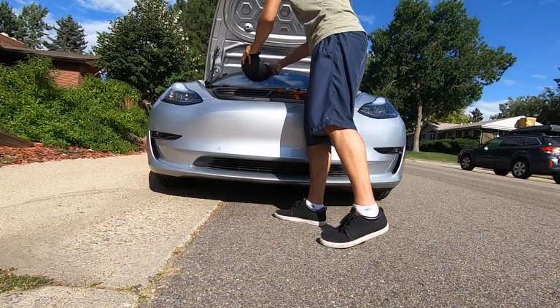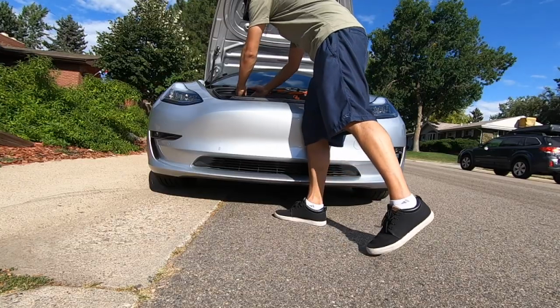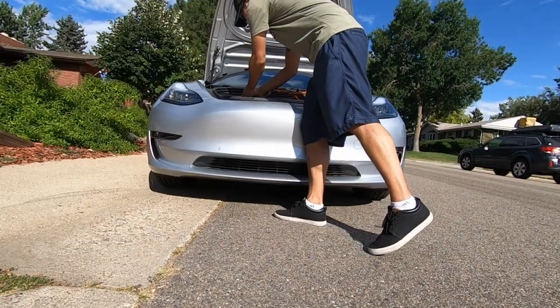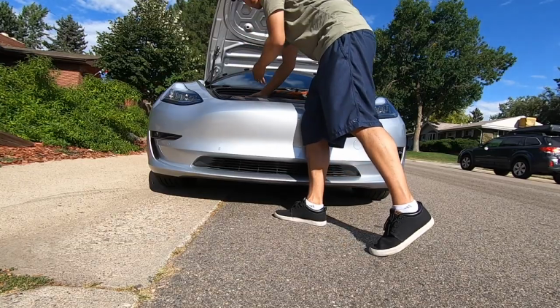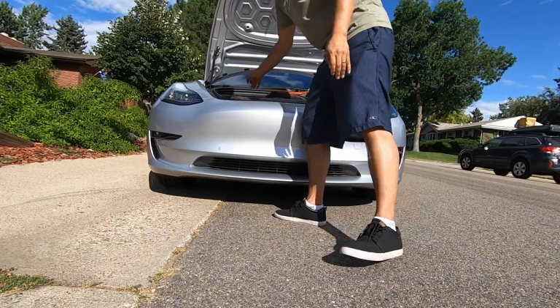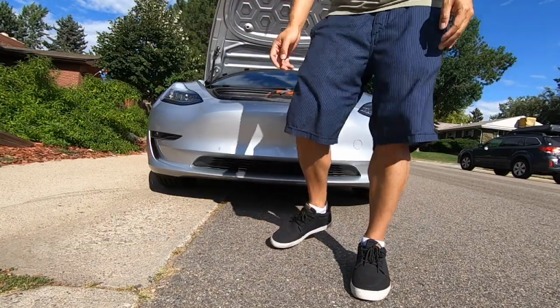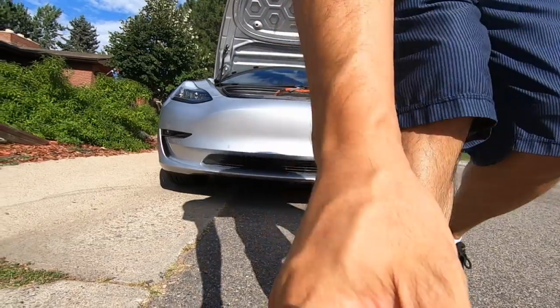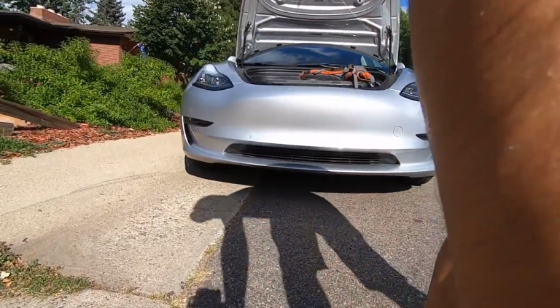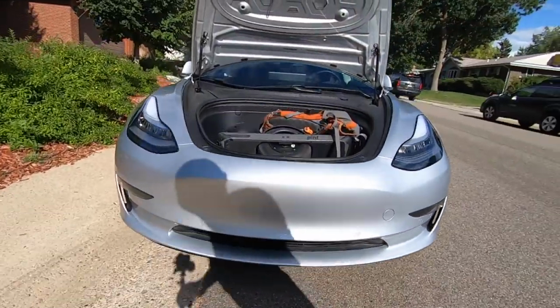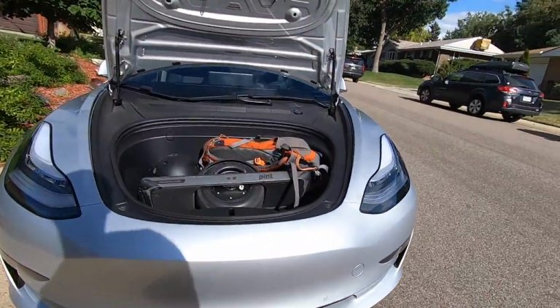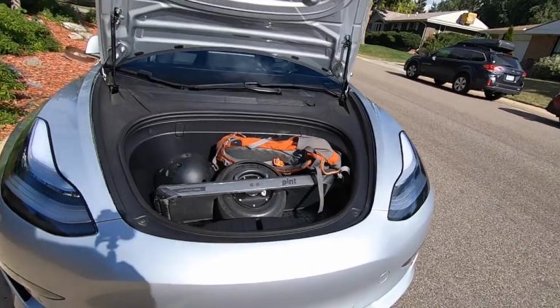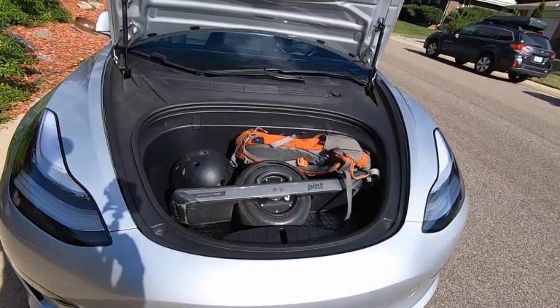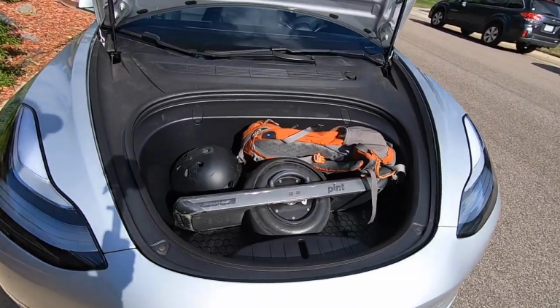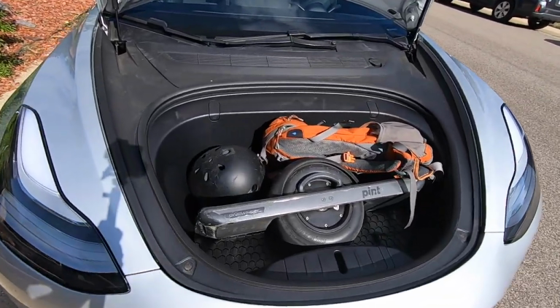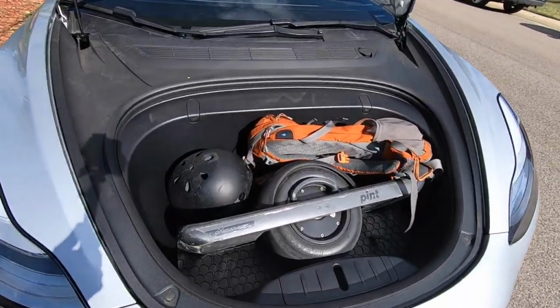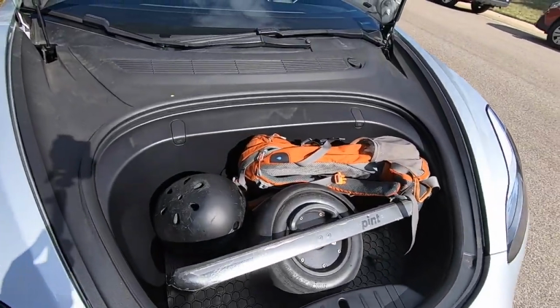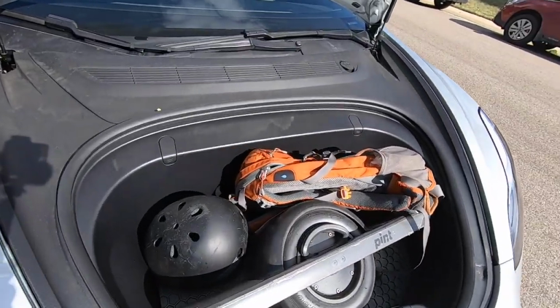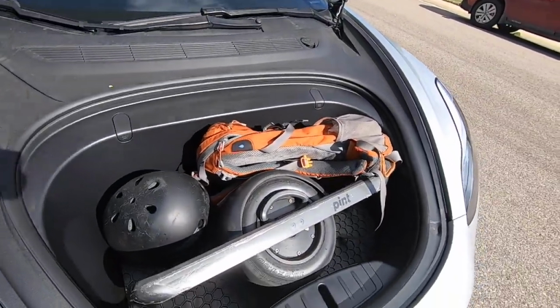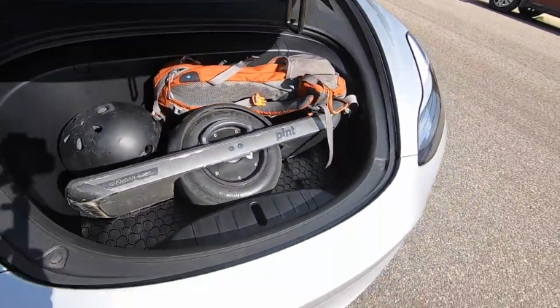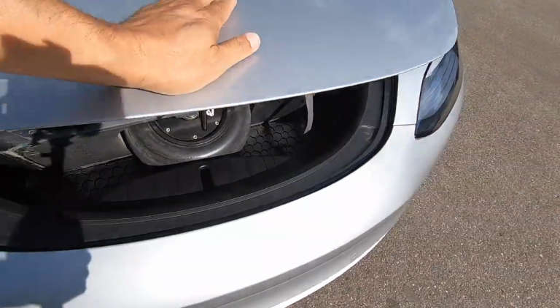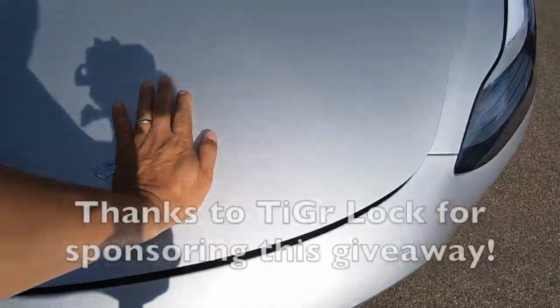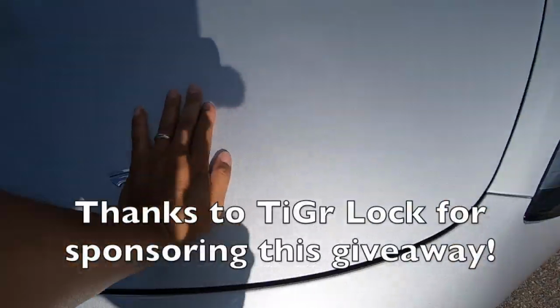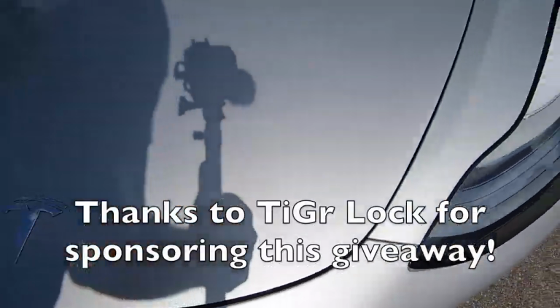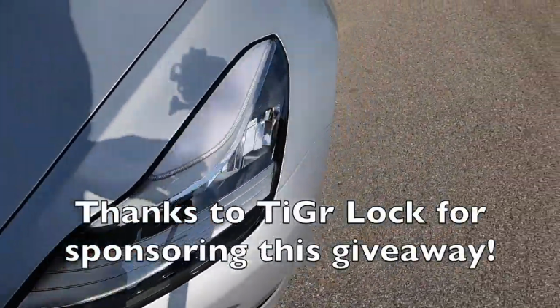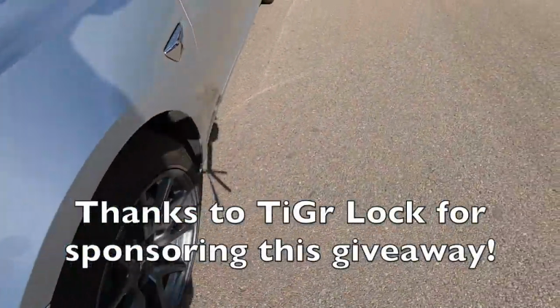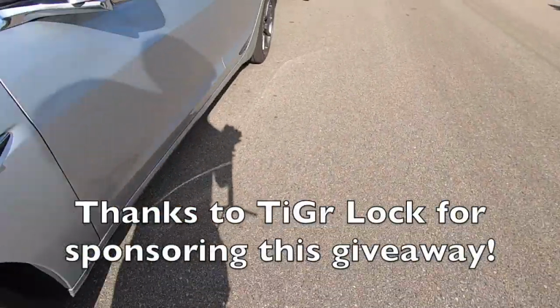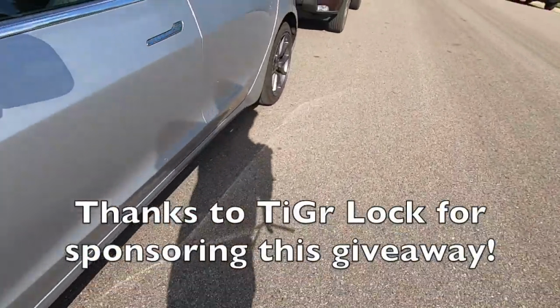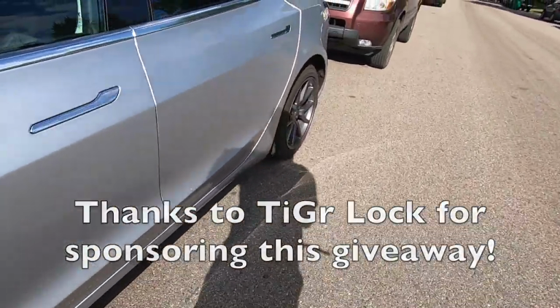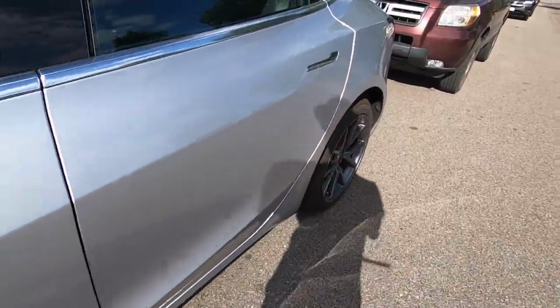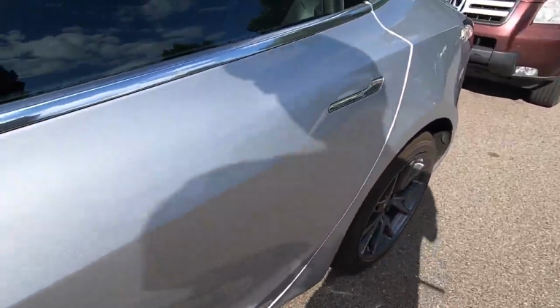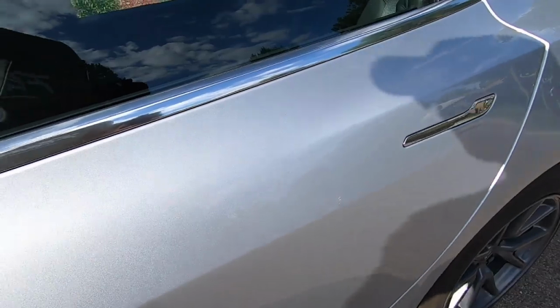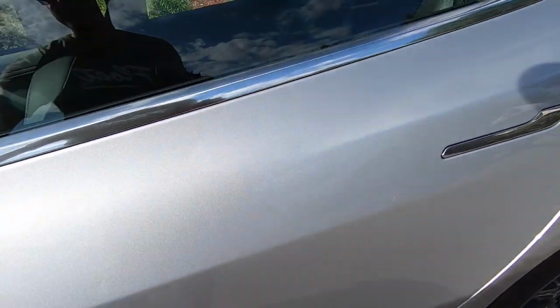I hope you liked this video. It's more of a vlog style where I try to blend my everyday activities that surround the OneWheel. If you liked it, give it a thumbs up. If you don't like it, tell me why in the comments below. As always, thanks for watching and make sure to wear your safety gear.